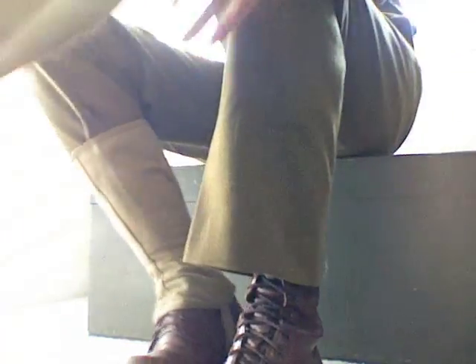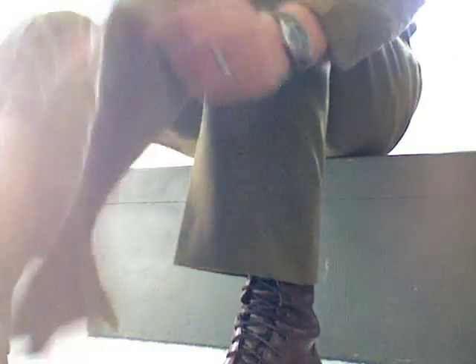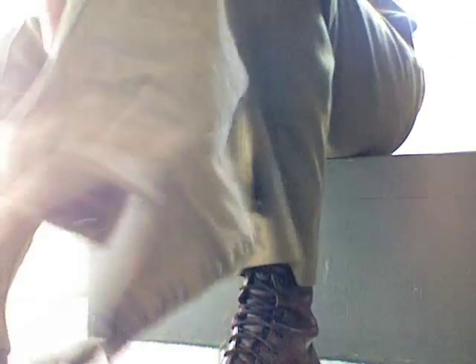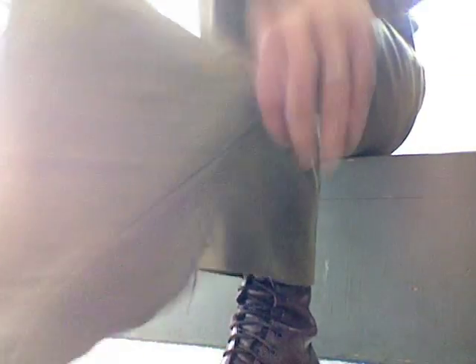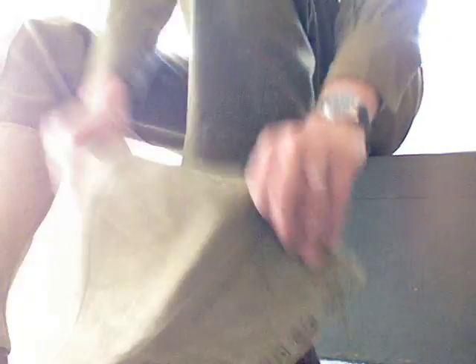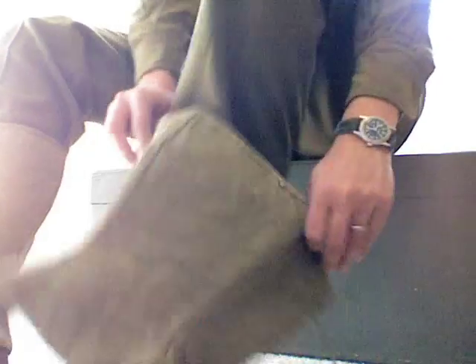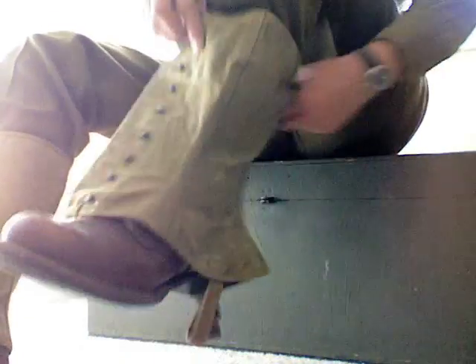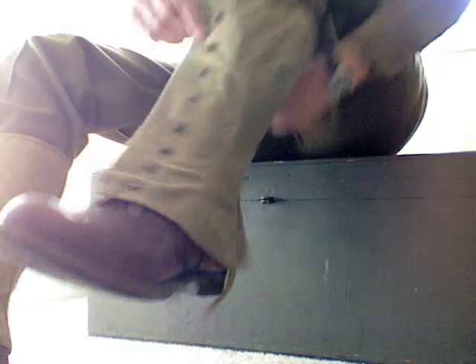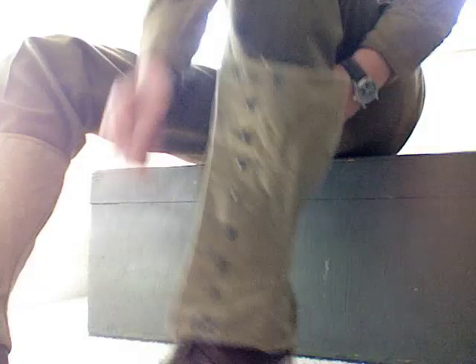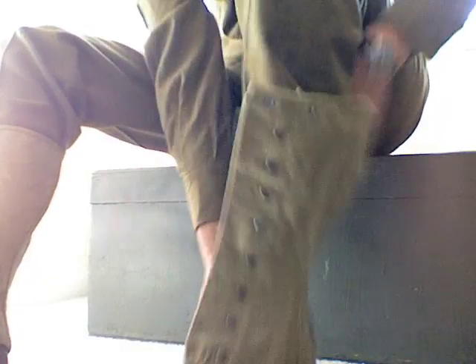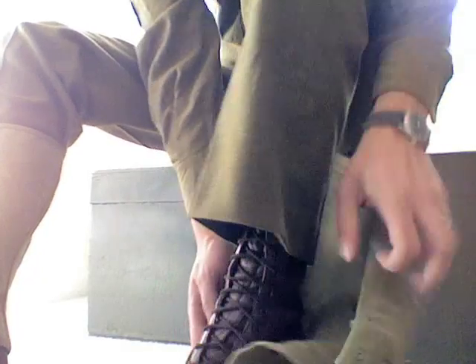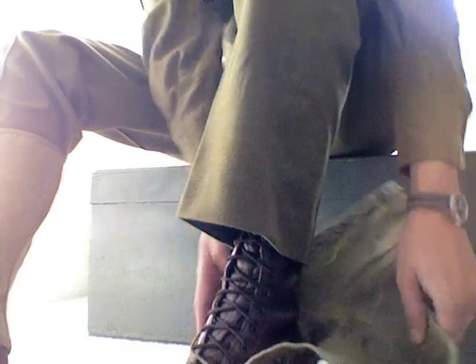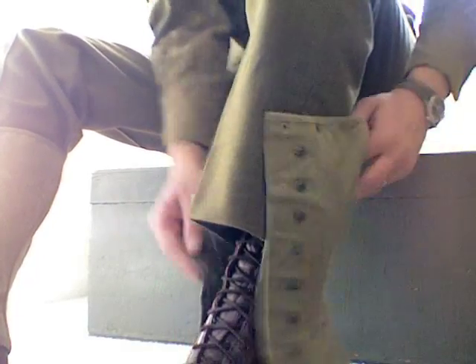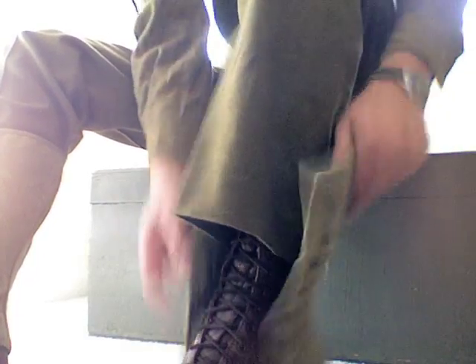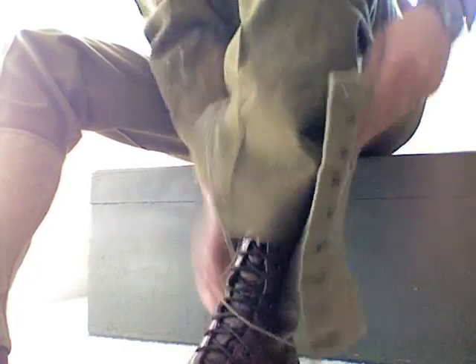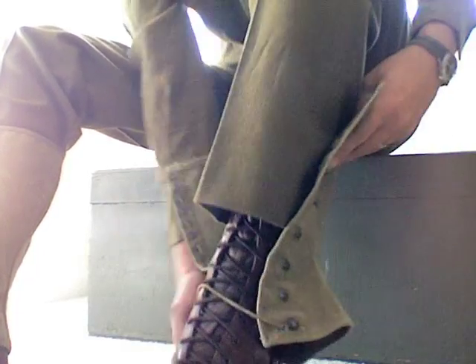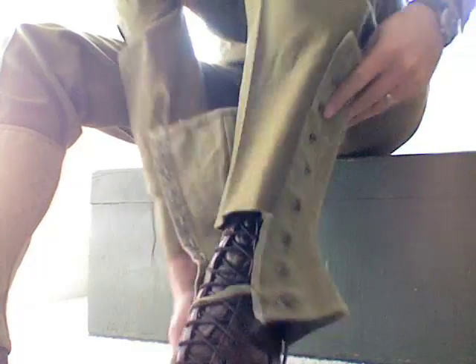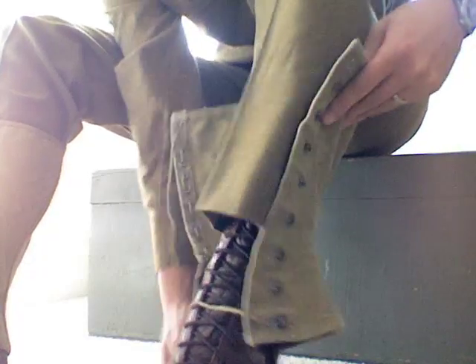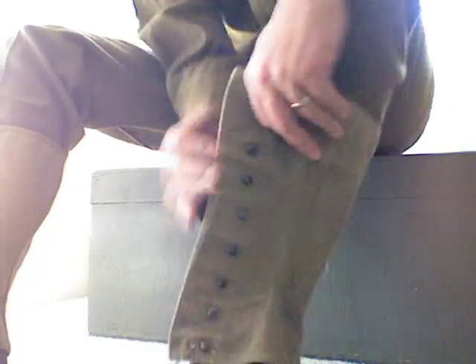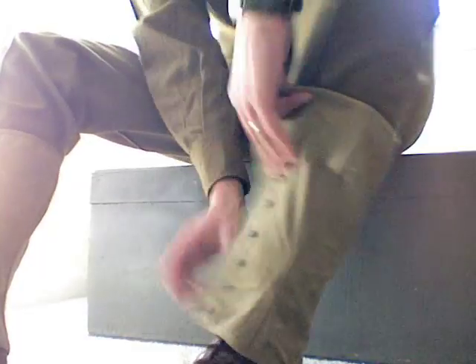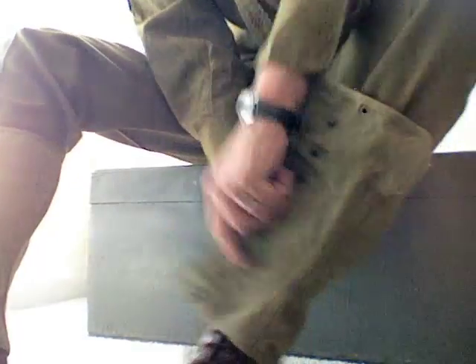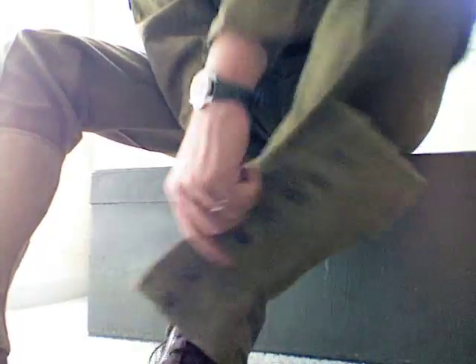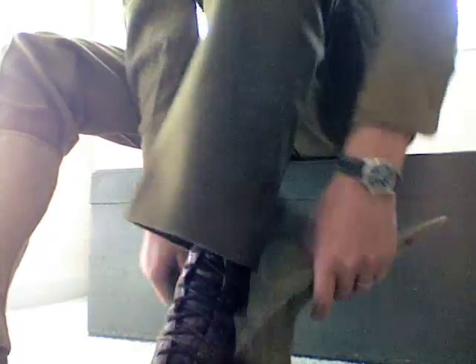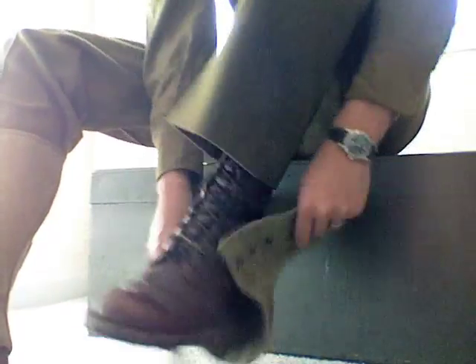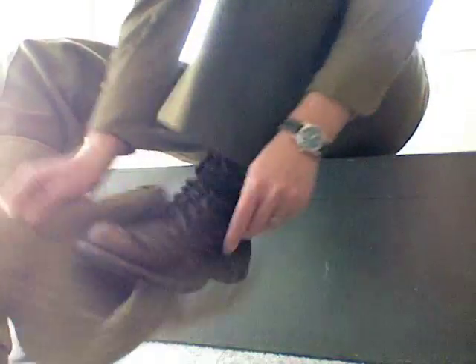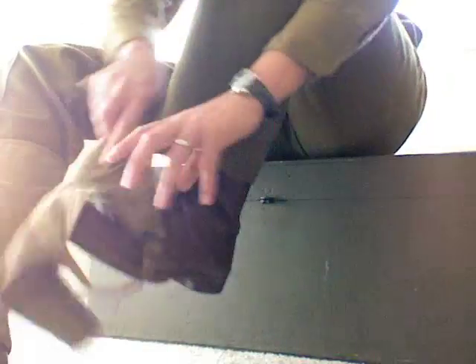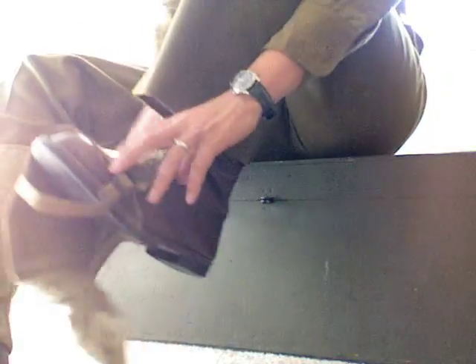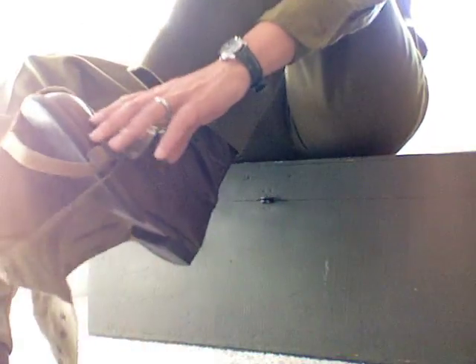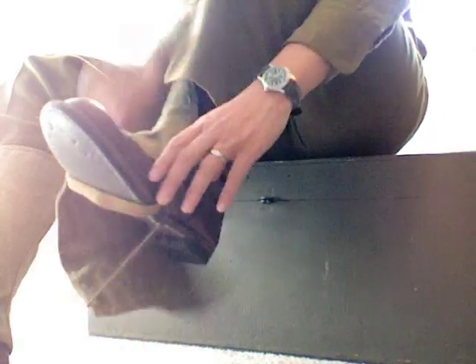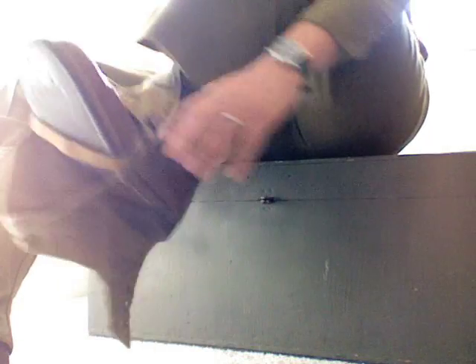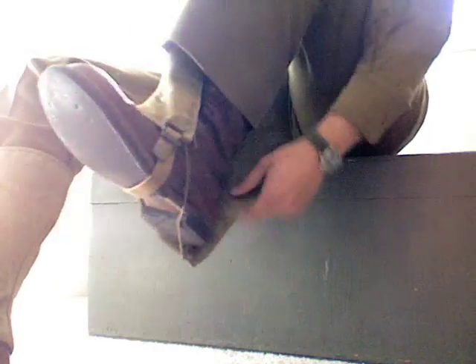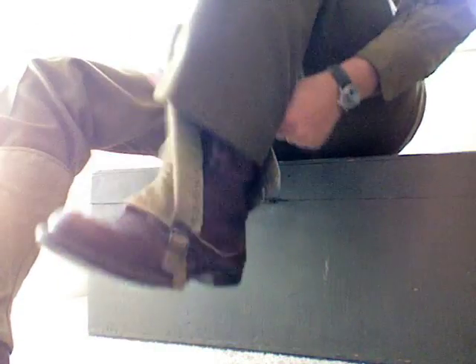Alright, we'll do one other one so you can see the other side. Keep this heel under your strap and then put it on backwards. And again.